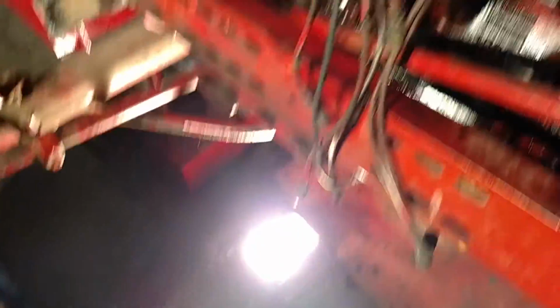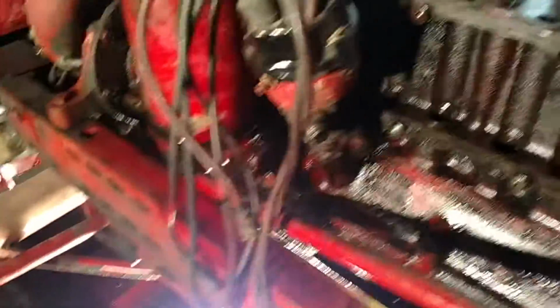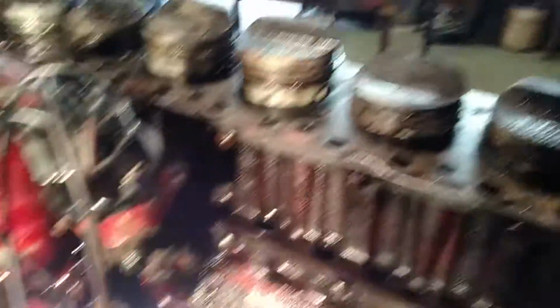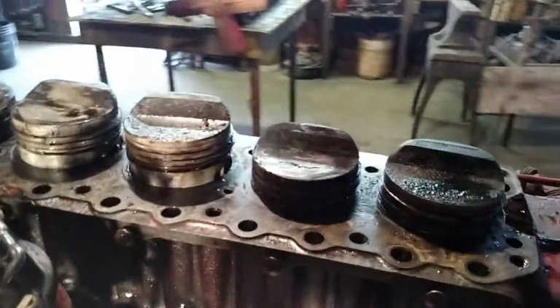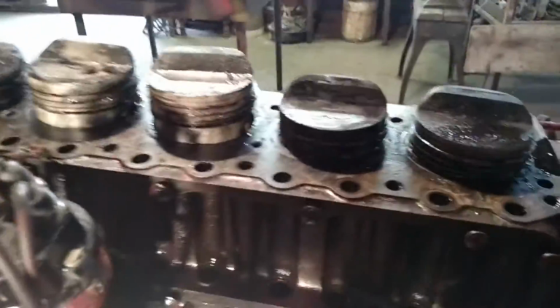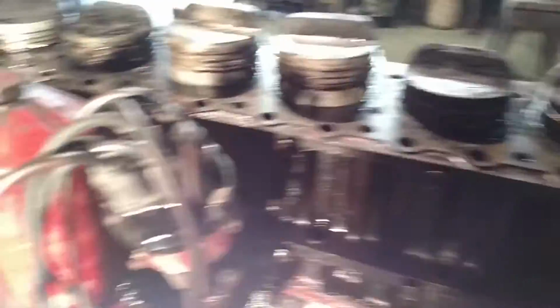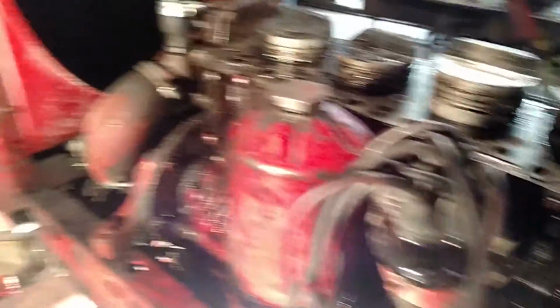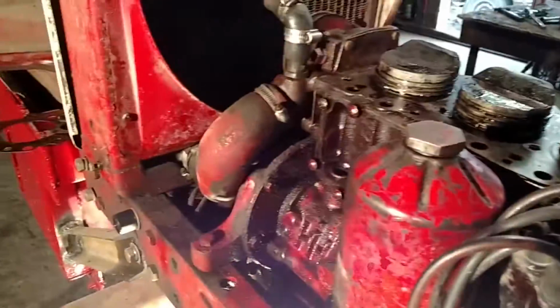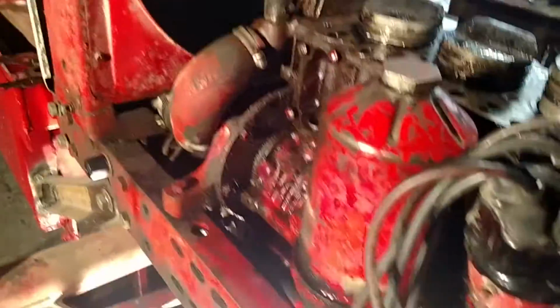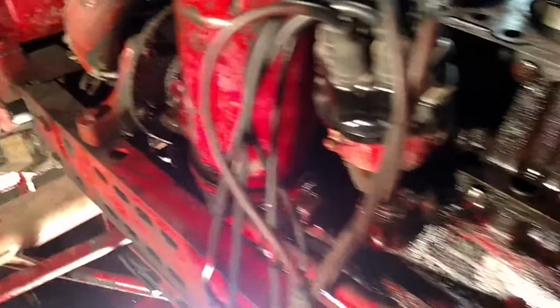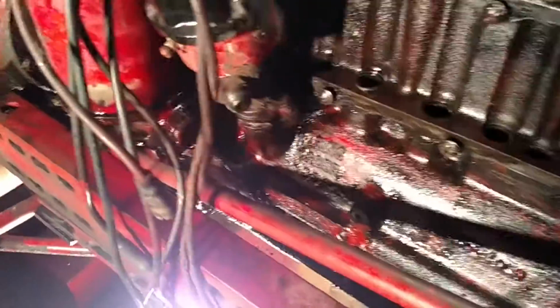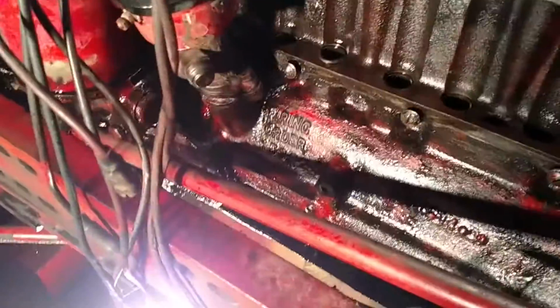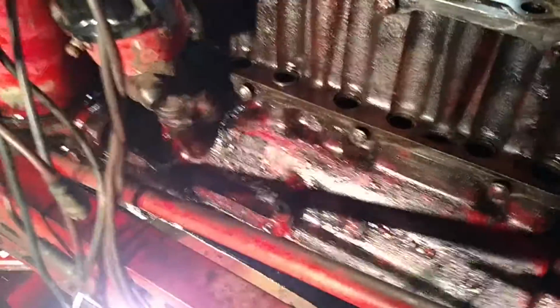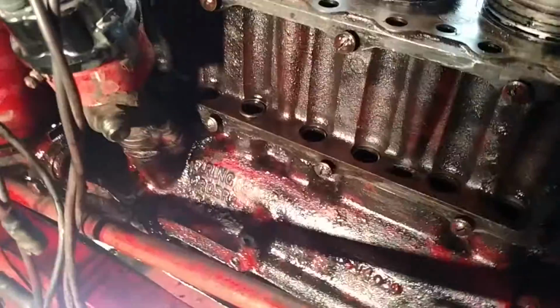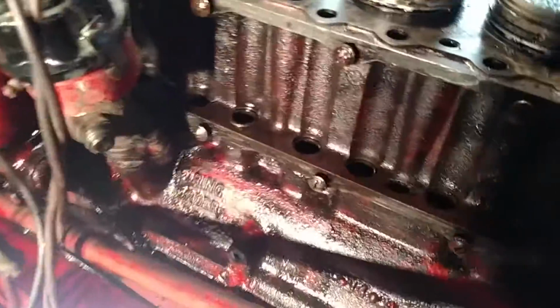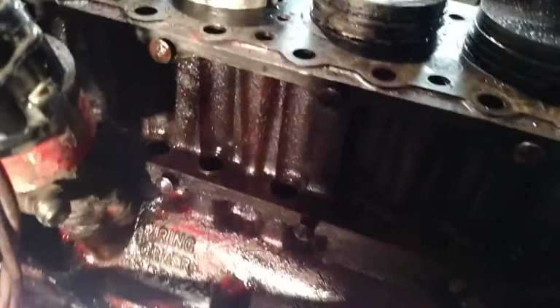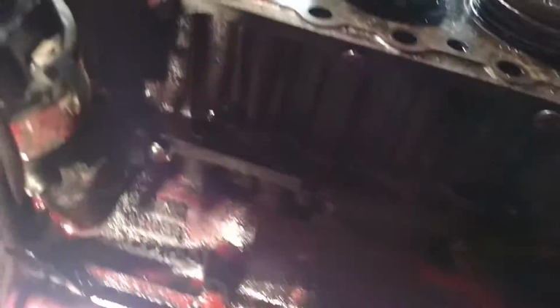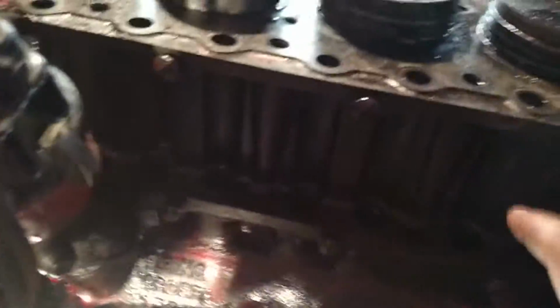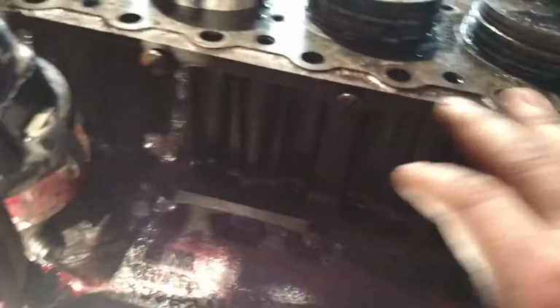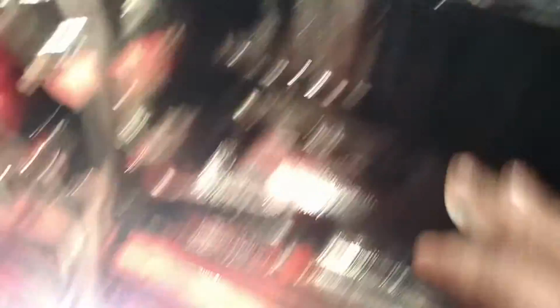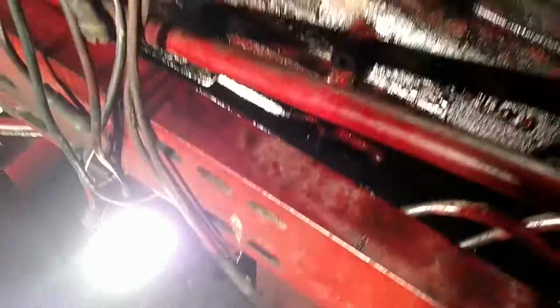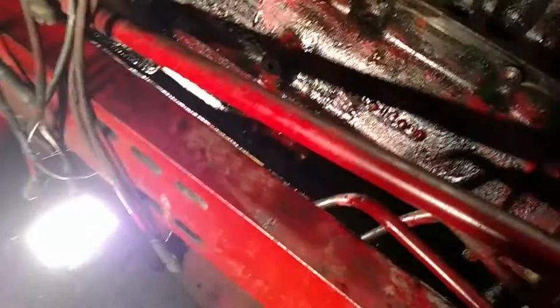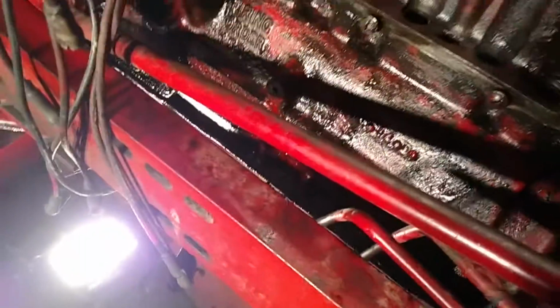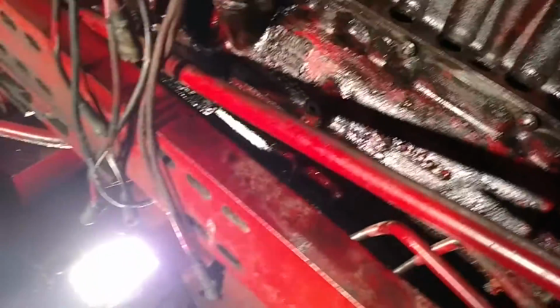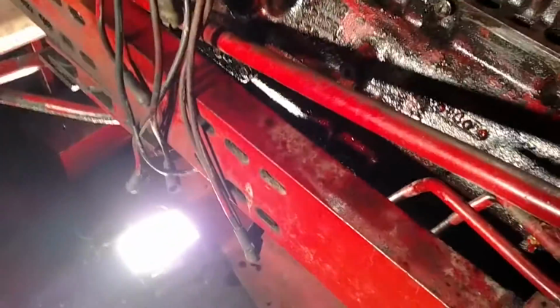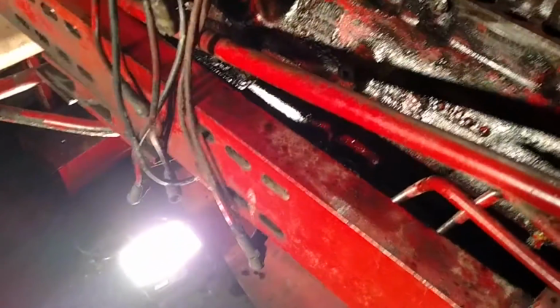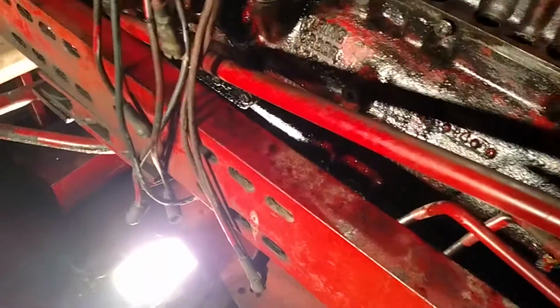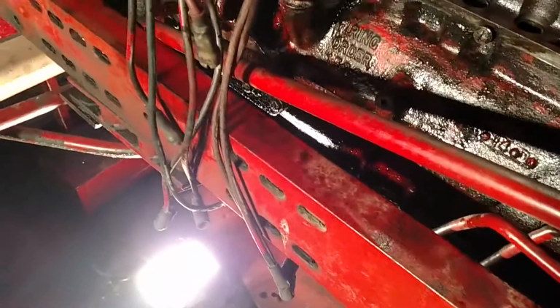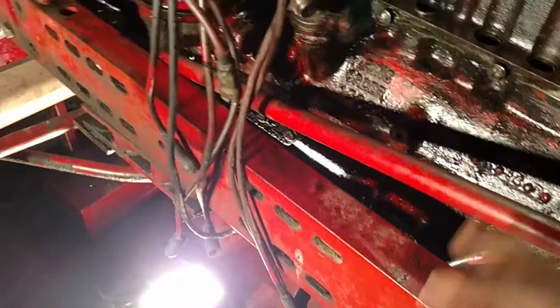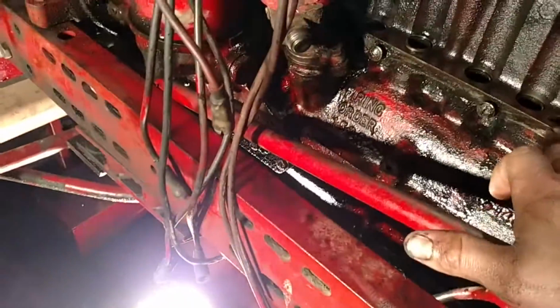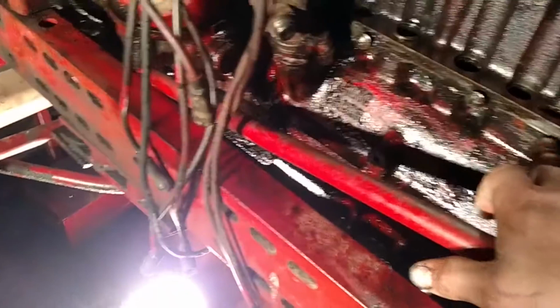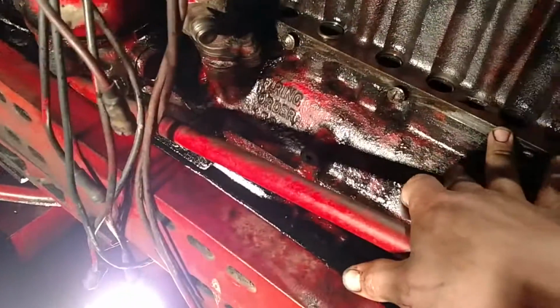I was doing a little work and when I pulled the head loose I pulled this cover off because it was dripping like a son of a gun, so I knew I had to put a new gasket in here.